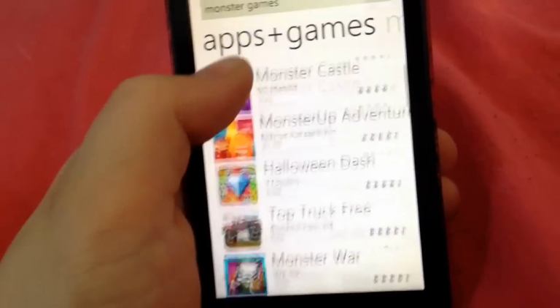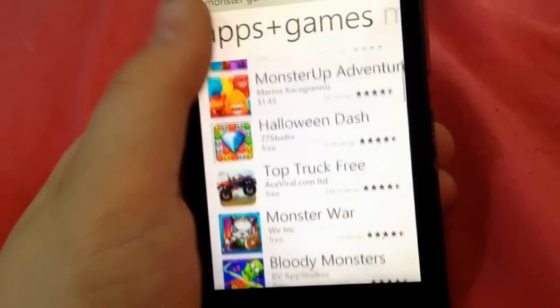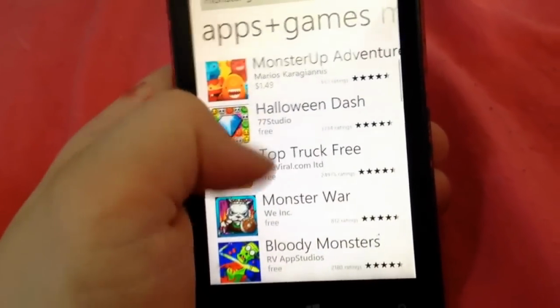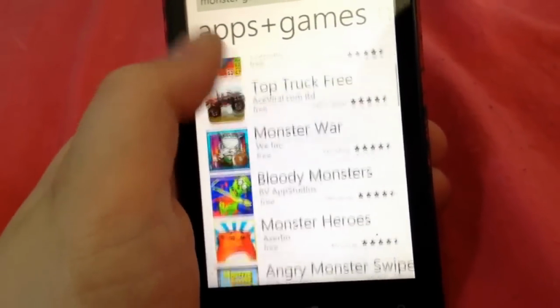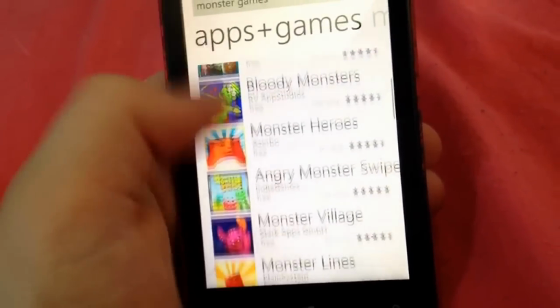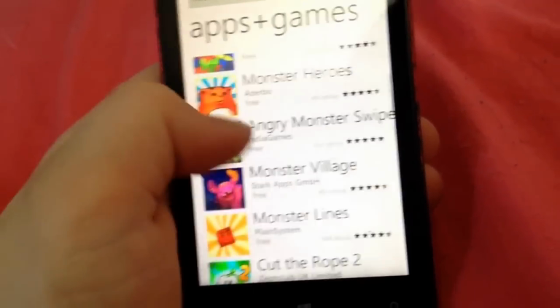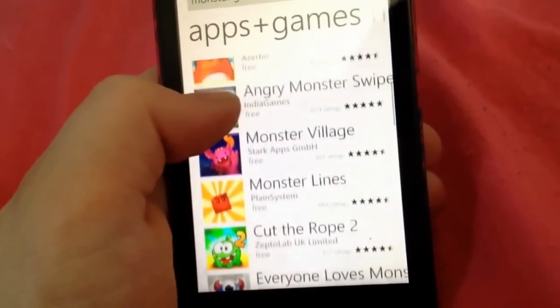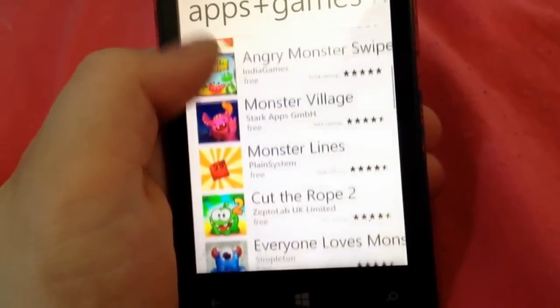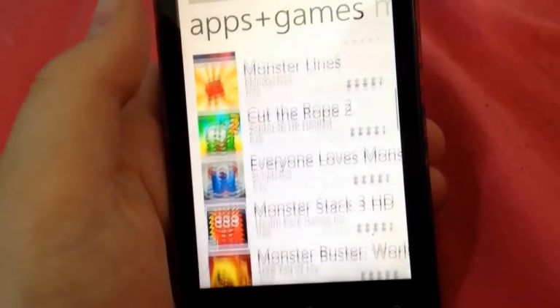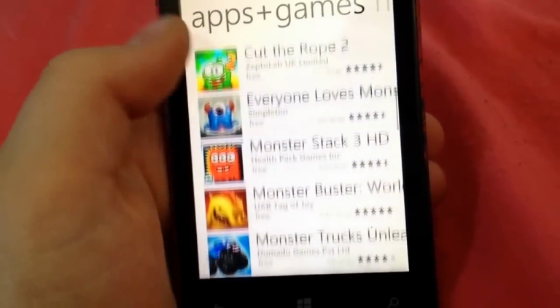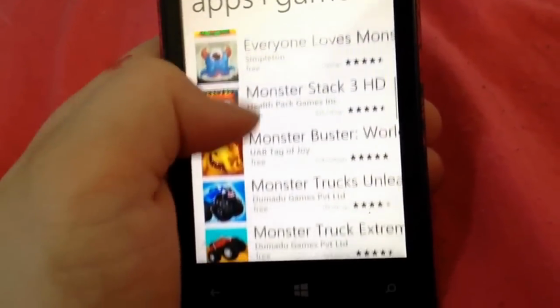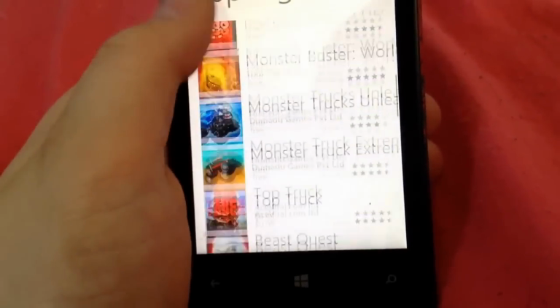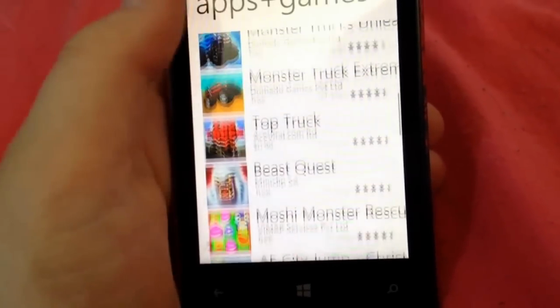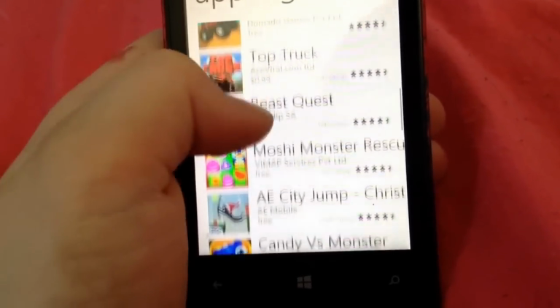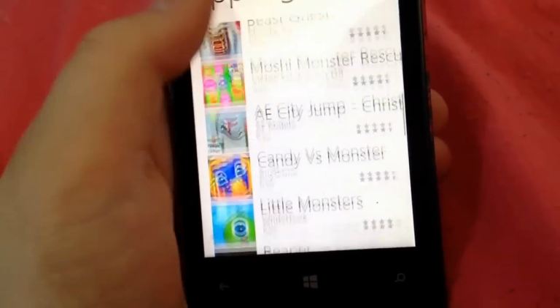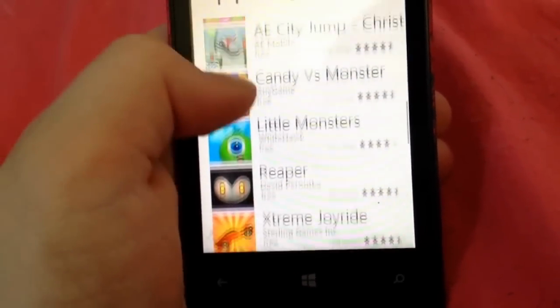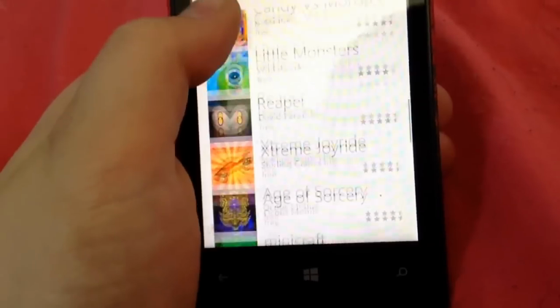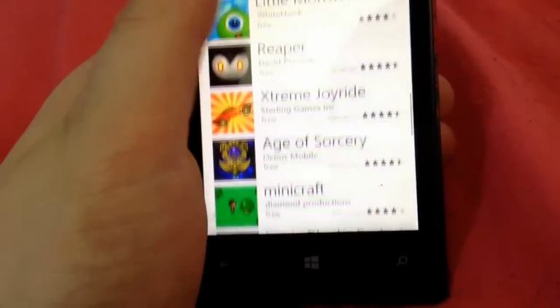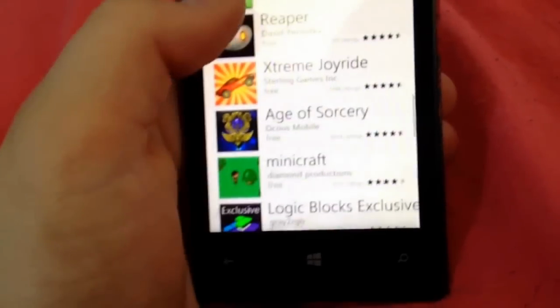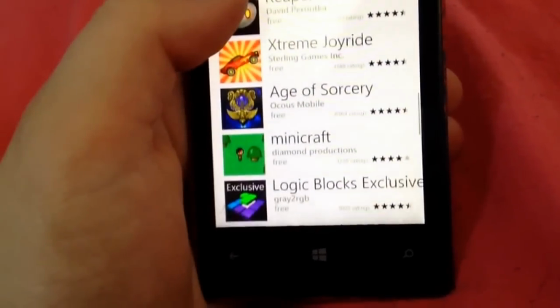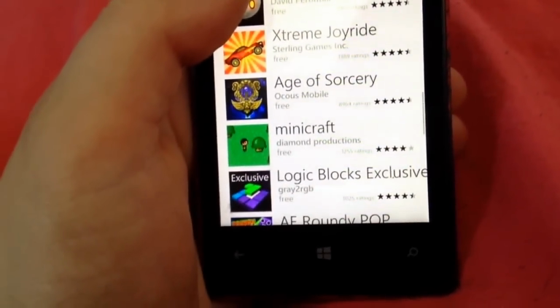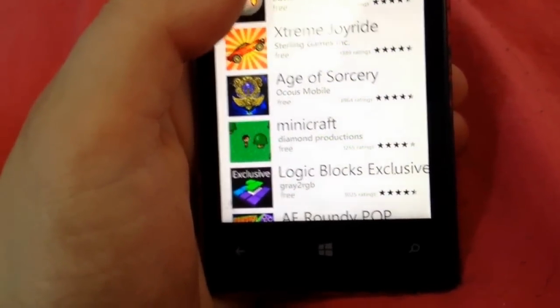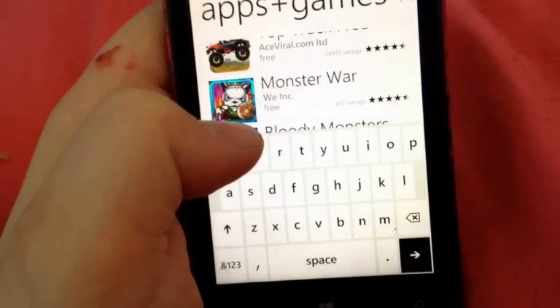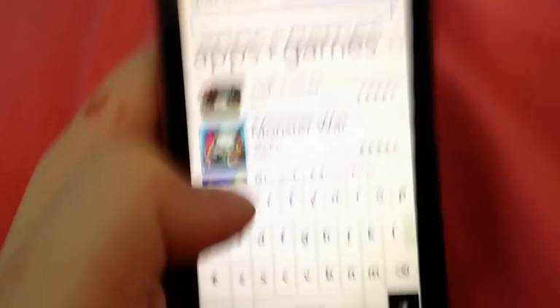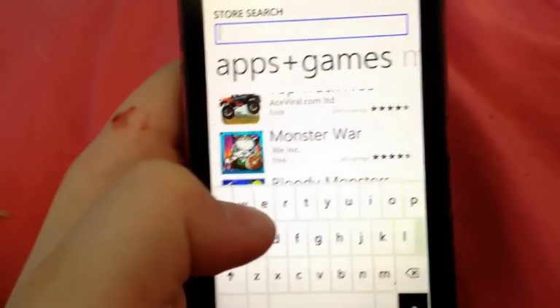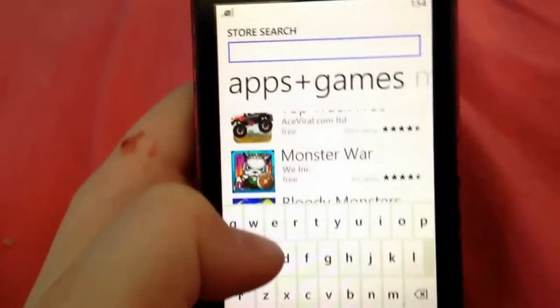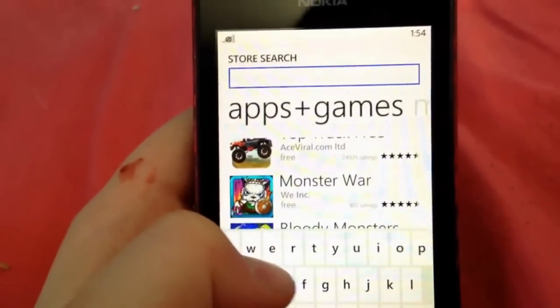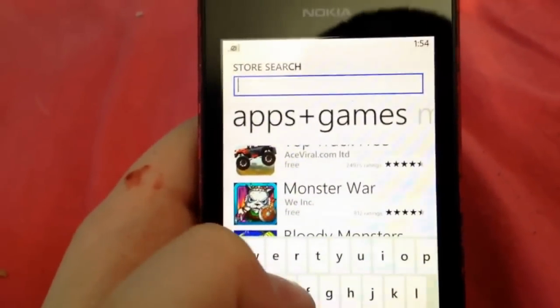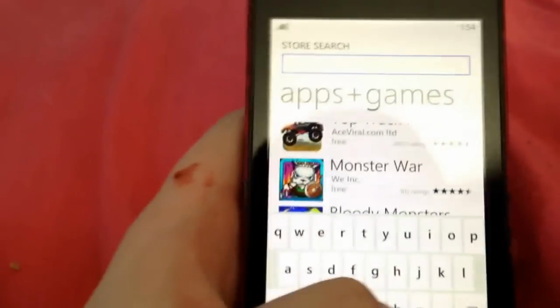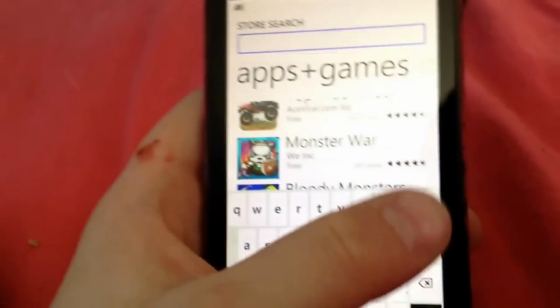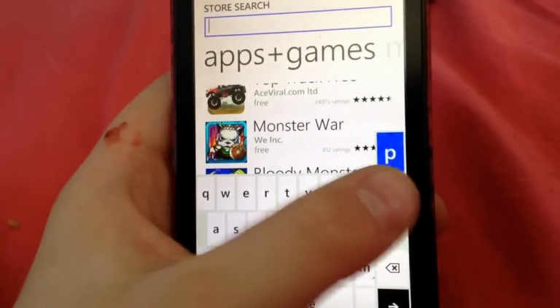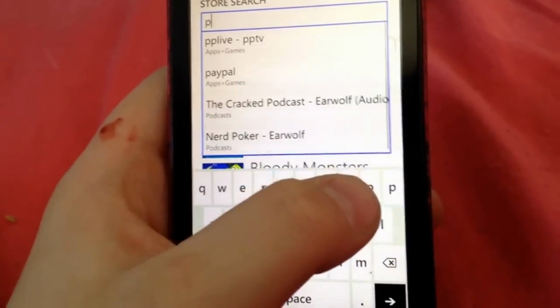Search Monster Games. Scroll down and I'll be right back when I find it. By the way, you guys can also just search for Pokemon.